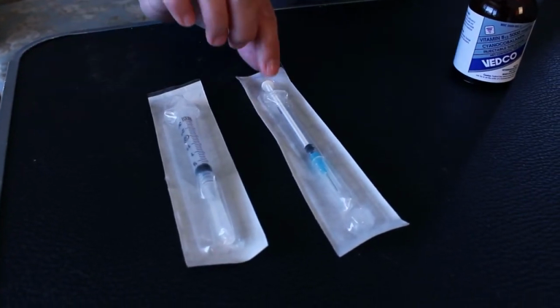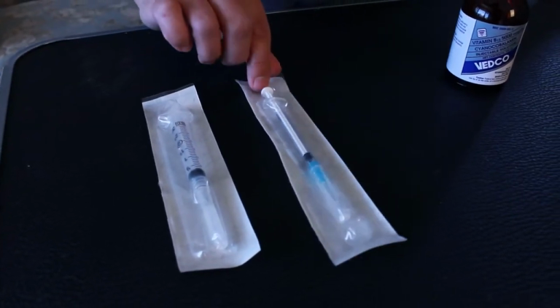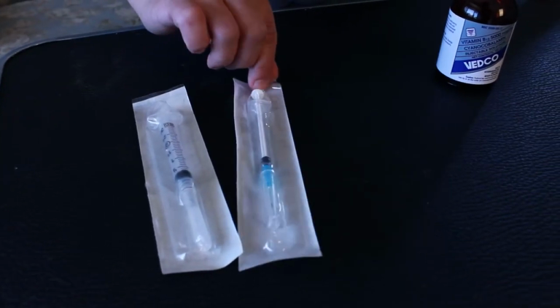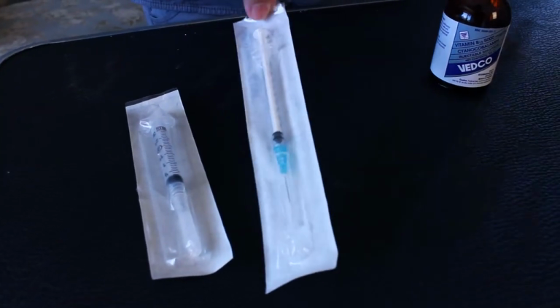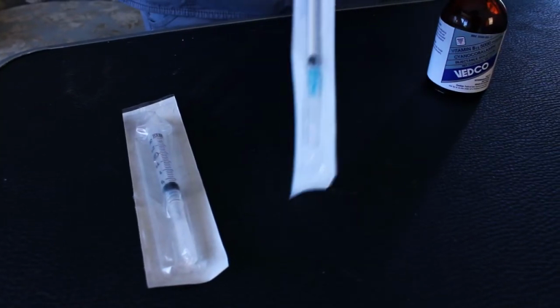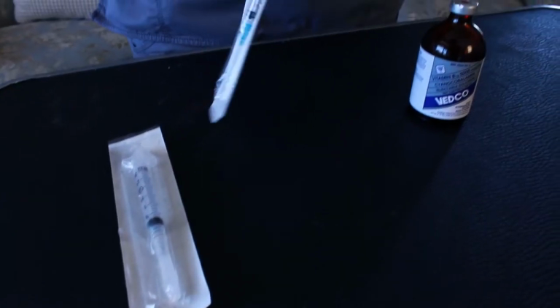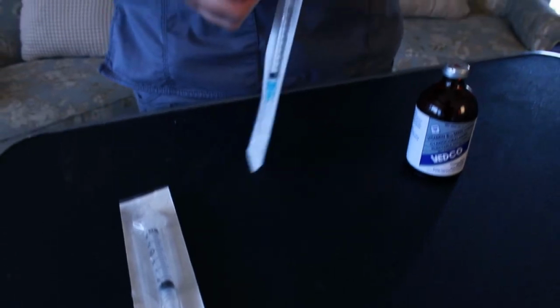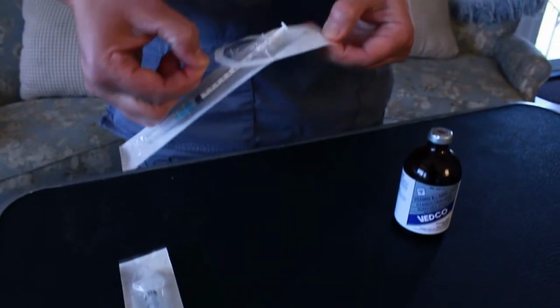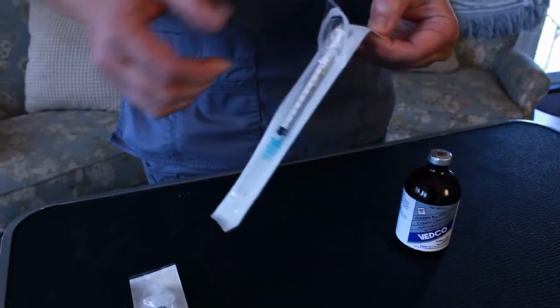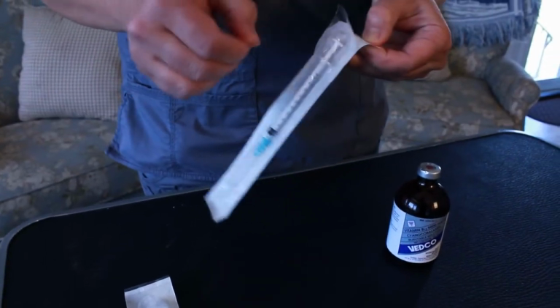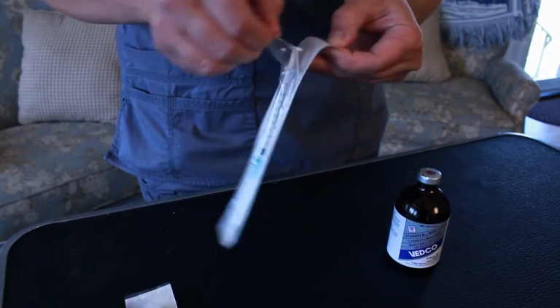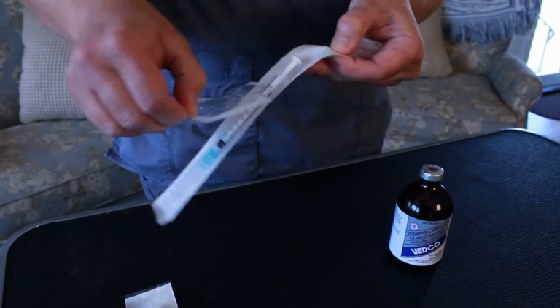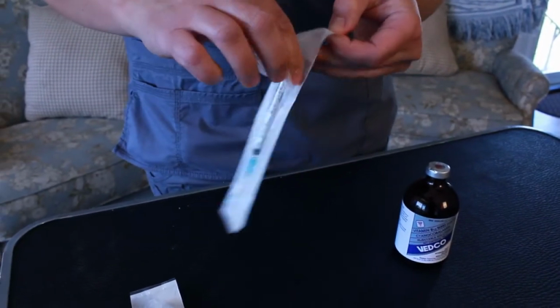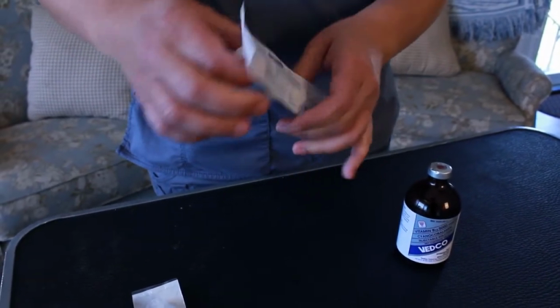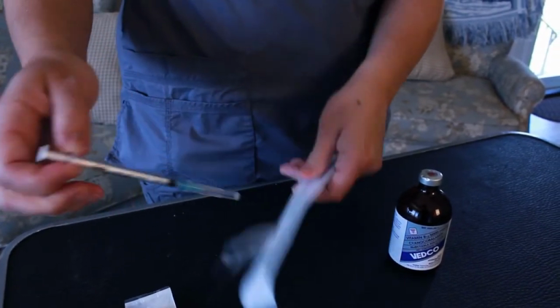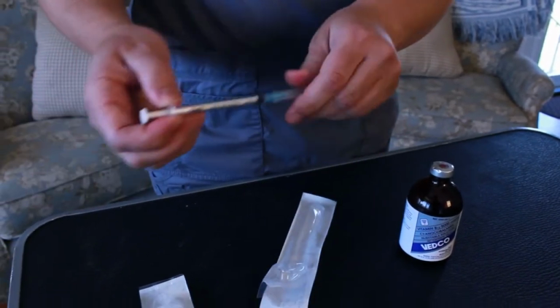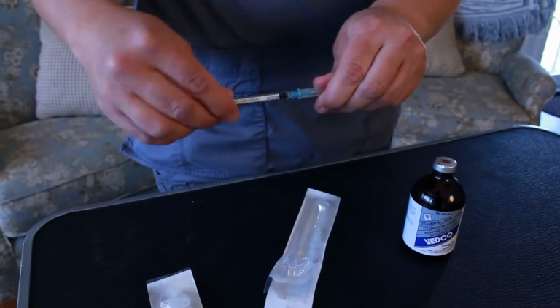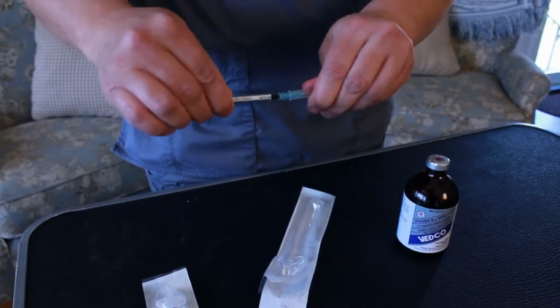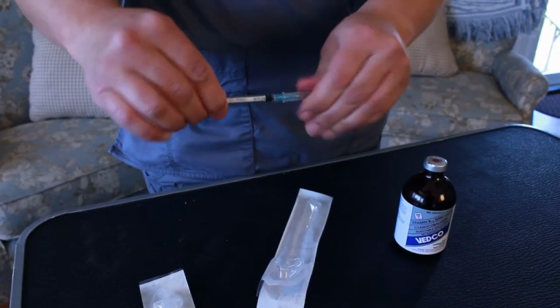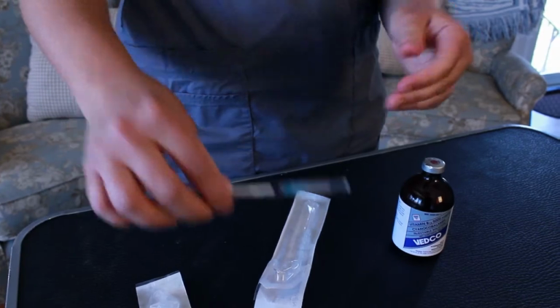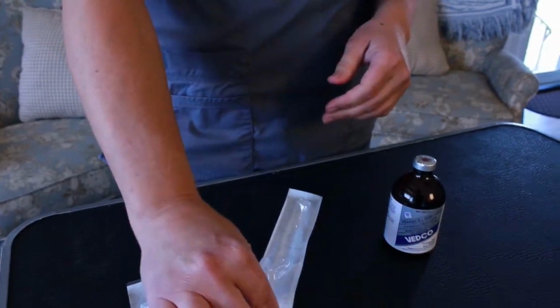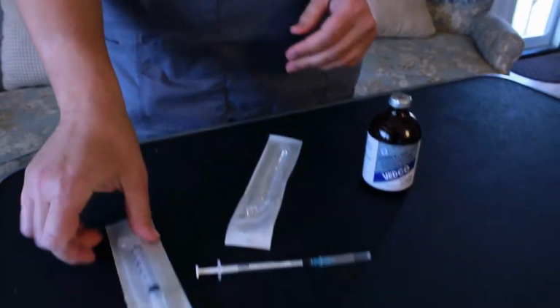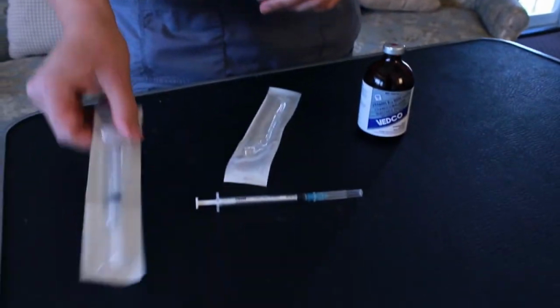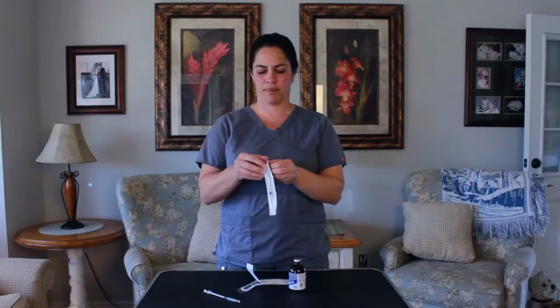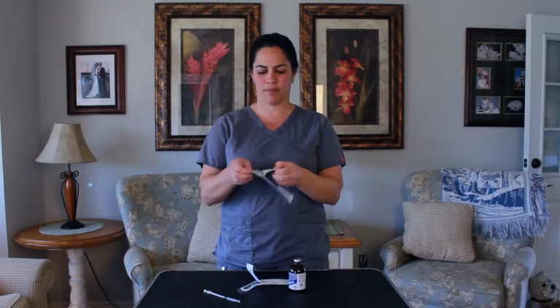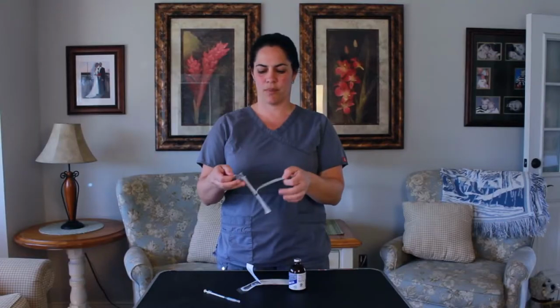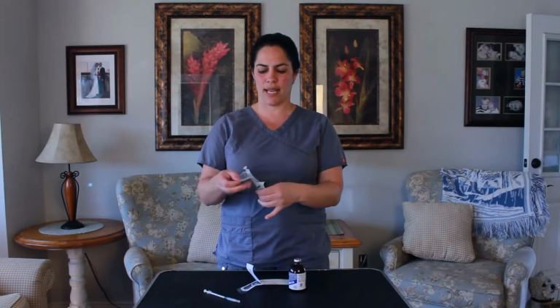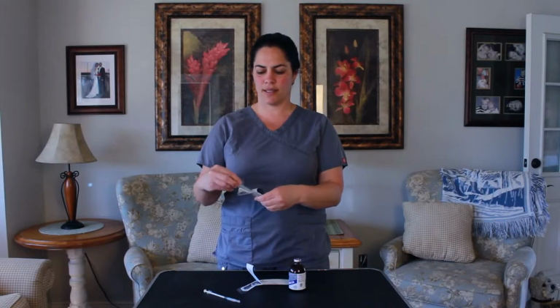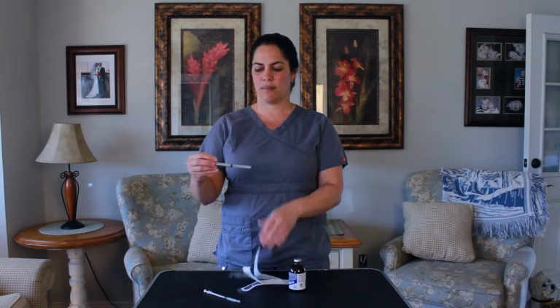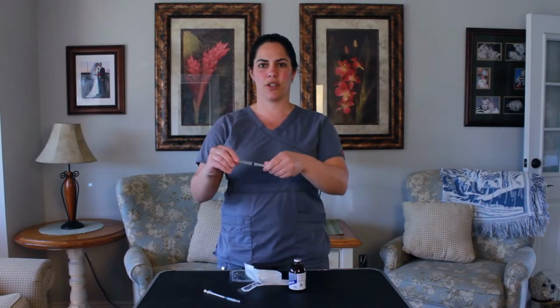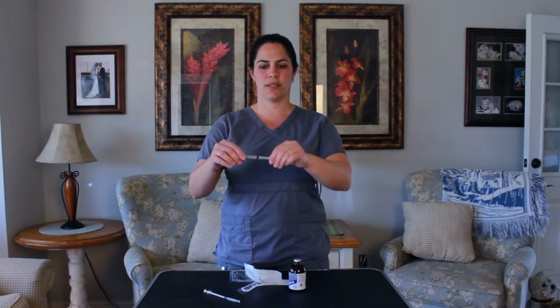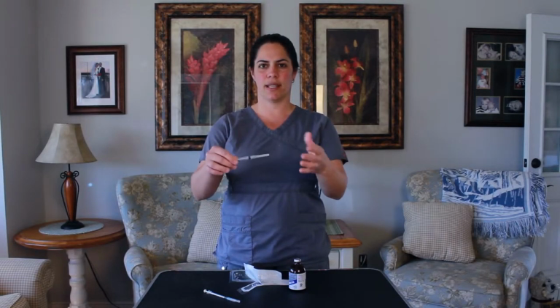Most of the syringes come in packages. First thing you're going to do is open the package. I like to make sure the needle's on tight, so I usually do a little twist to make sure the needle's on tight. Open your plastic and make sure your needle's nice and tight.